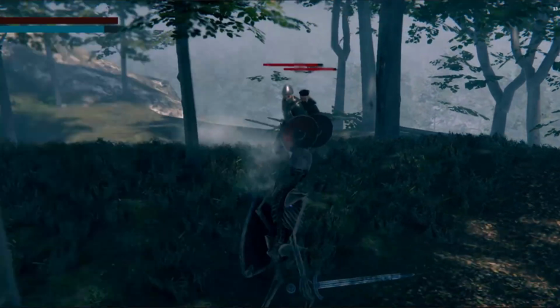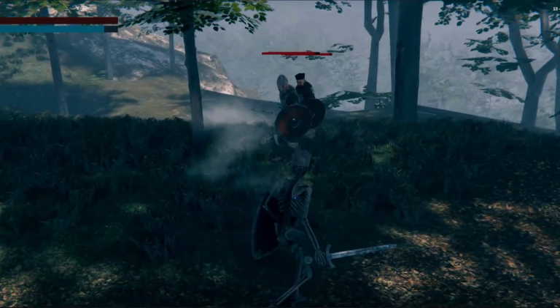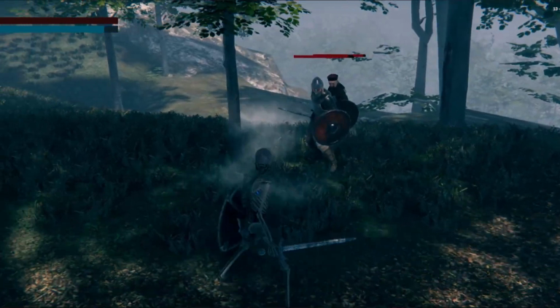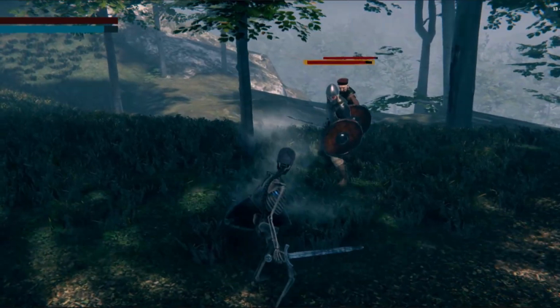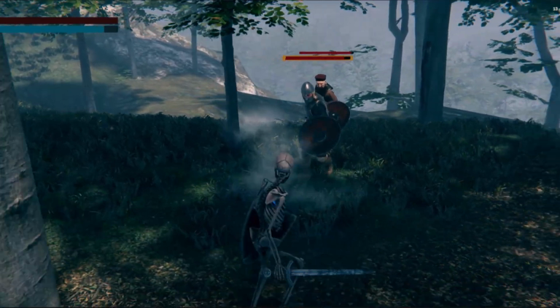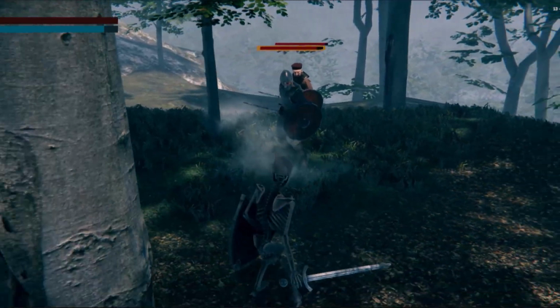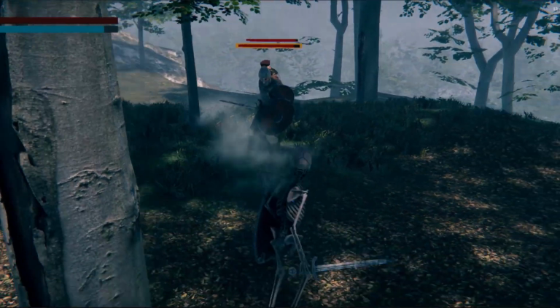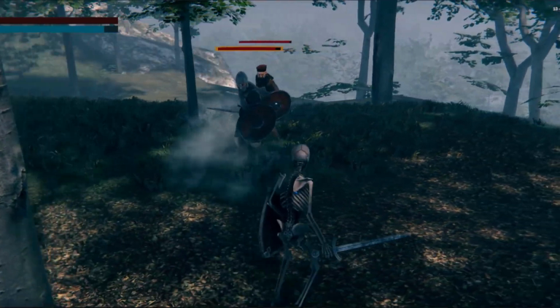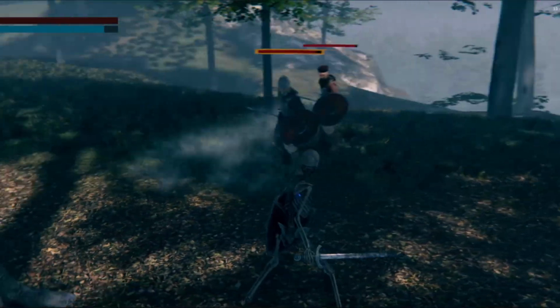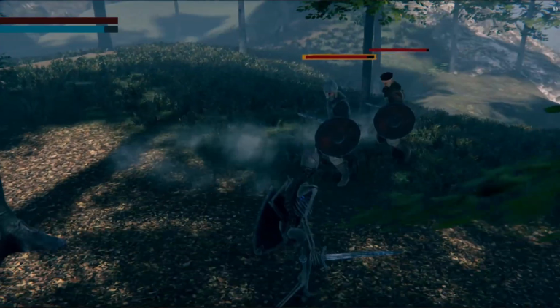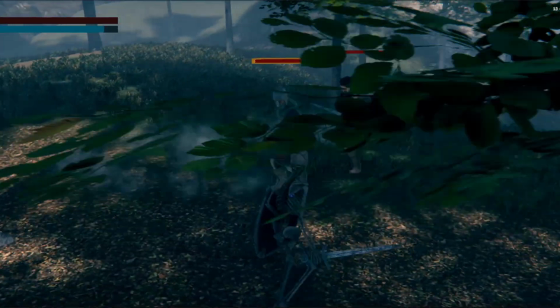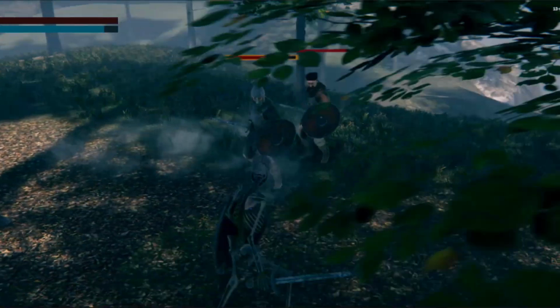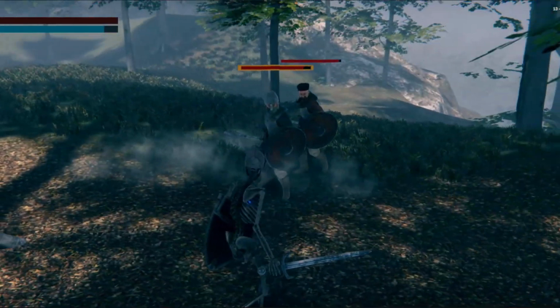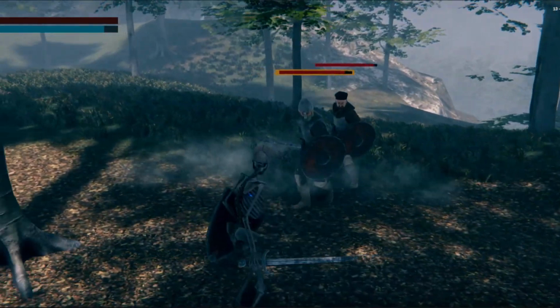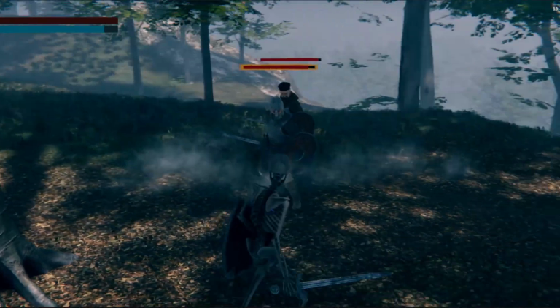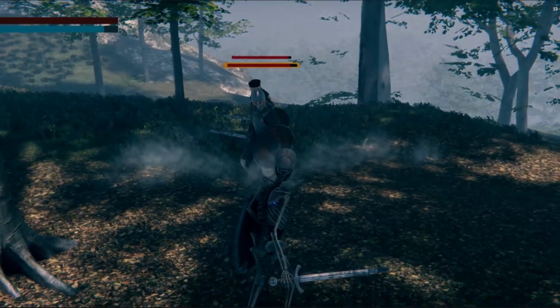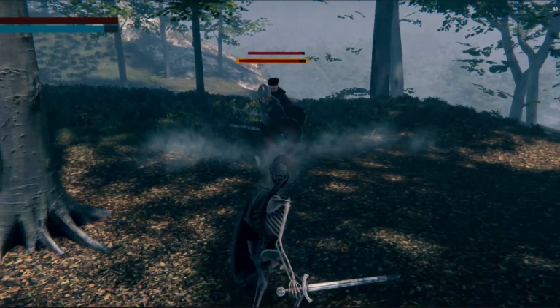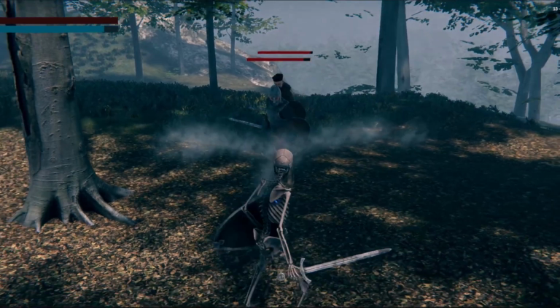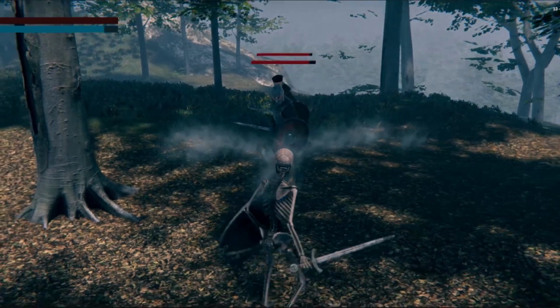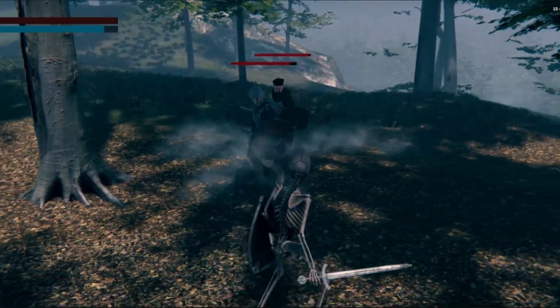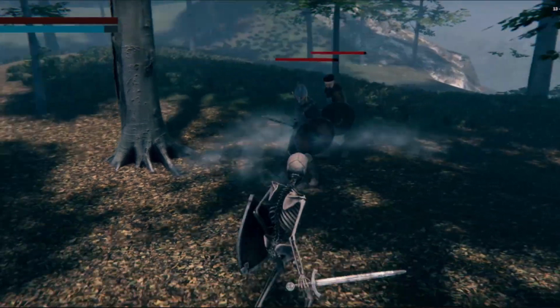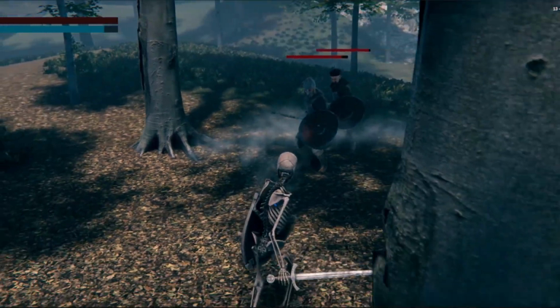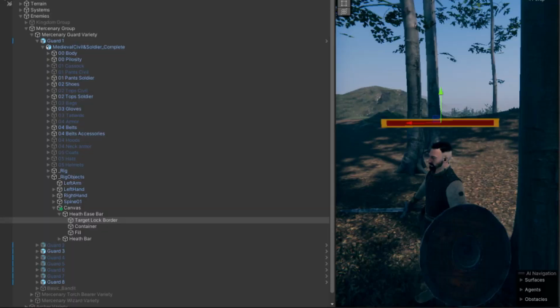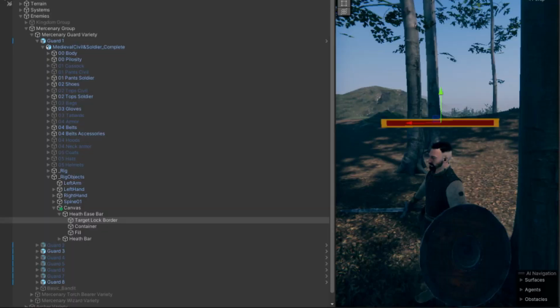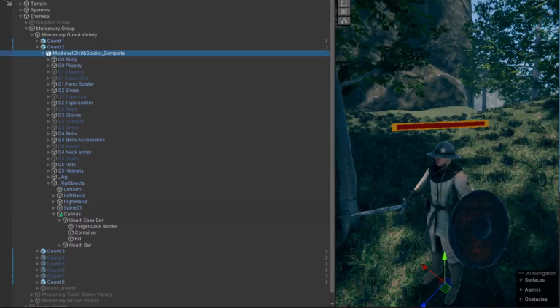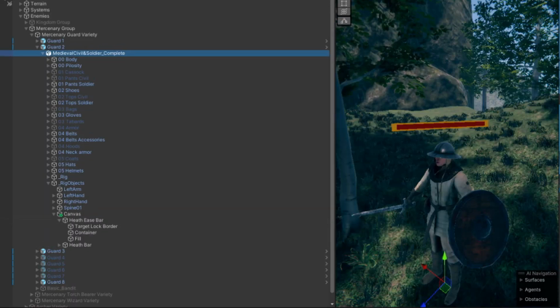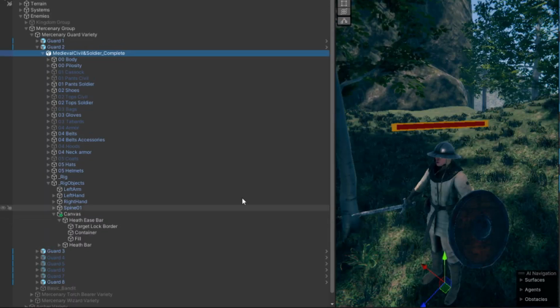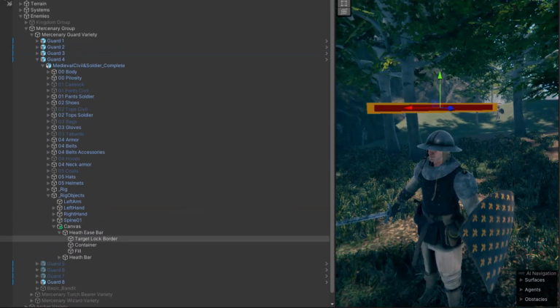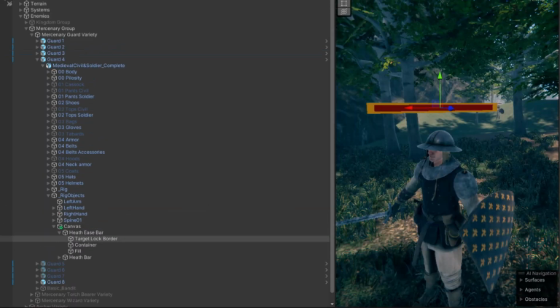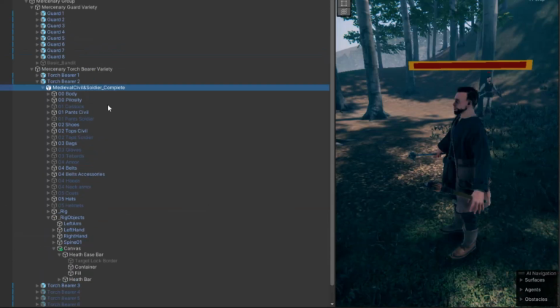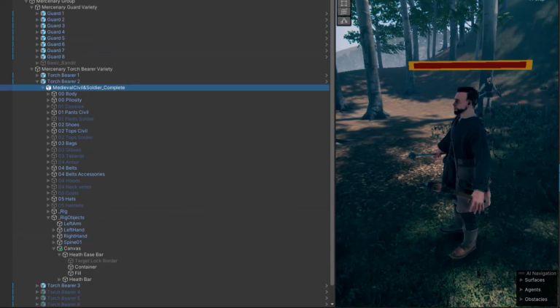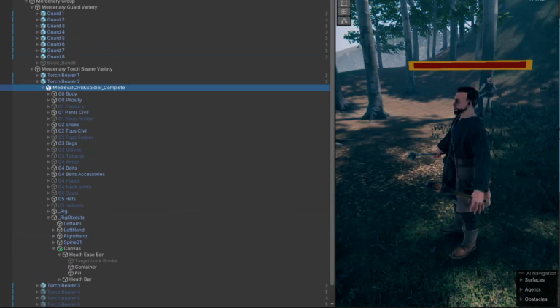Now let's have the lock-on target UI appear and disappear when toggled. Let's test that — it's working. Let's add the new lock-on target UI to all our enemy models.